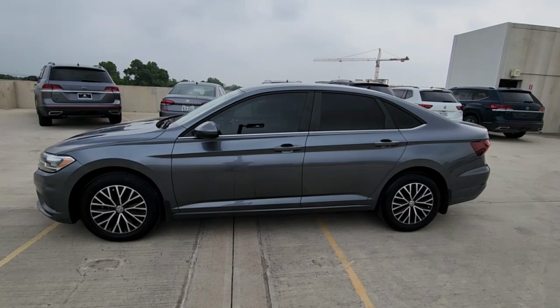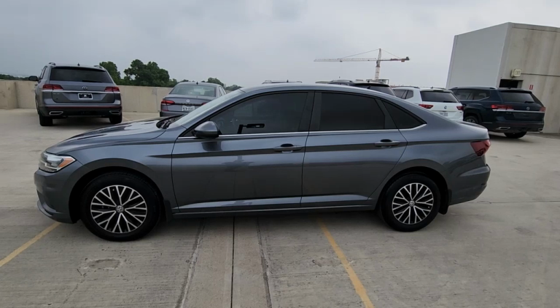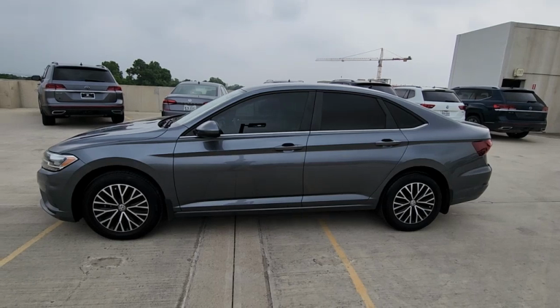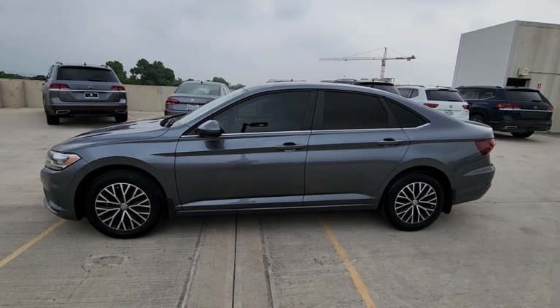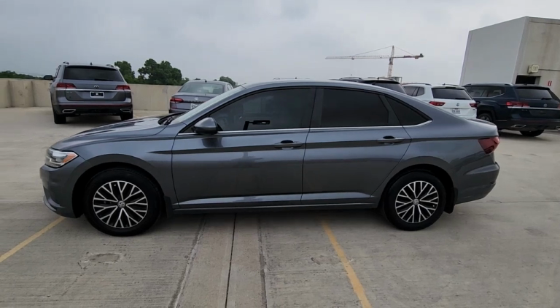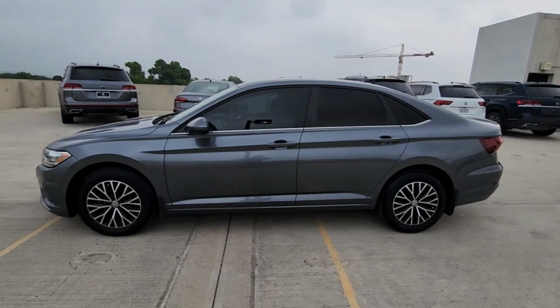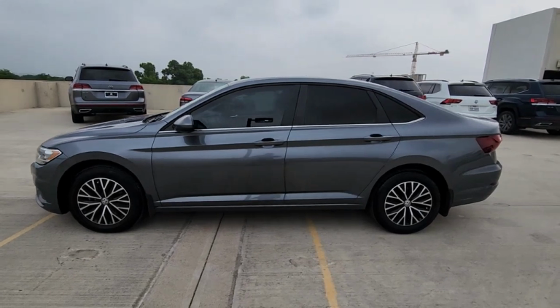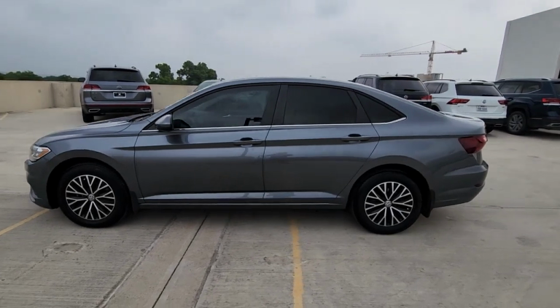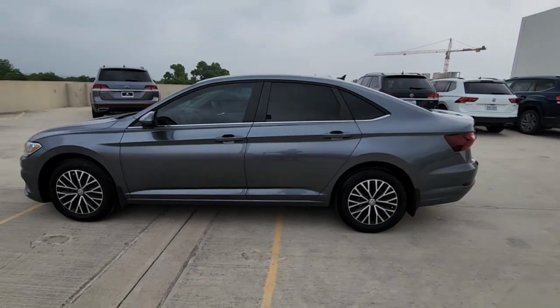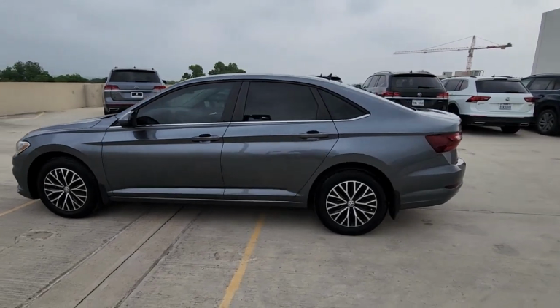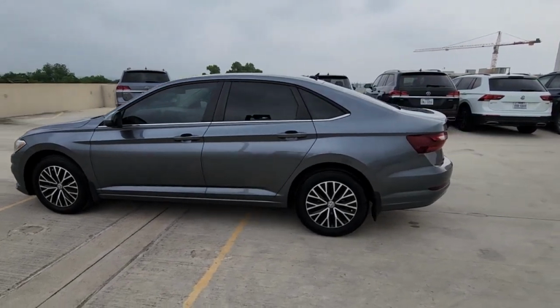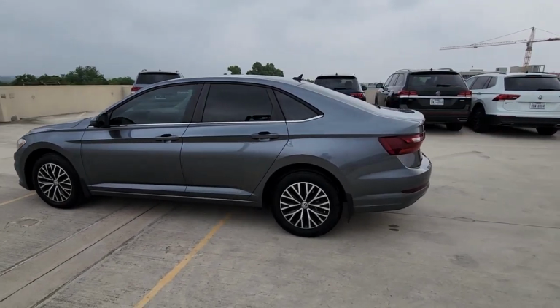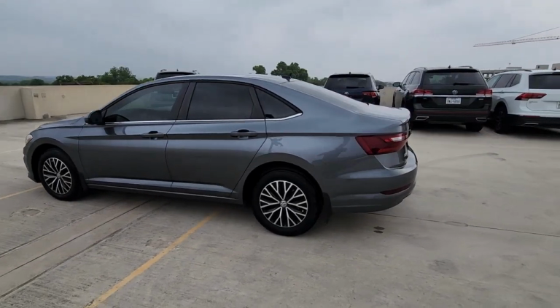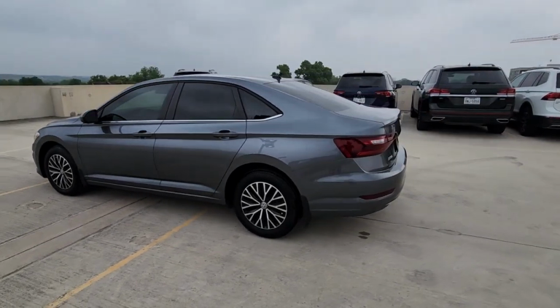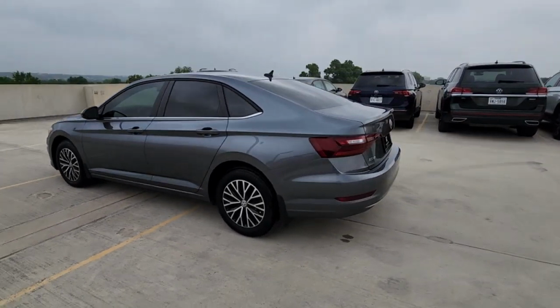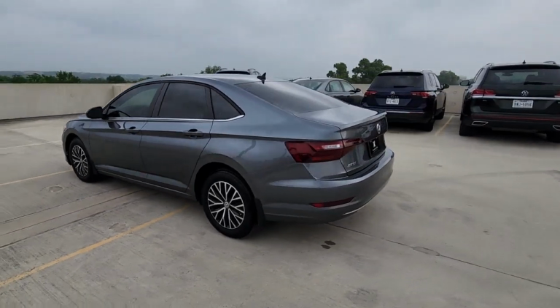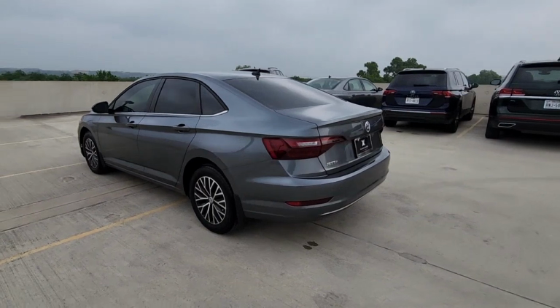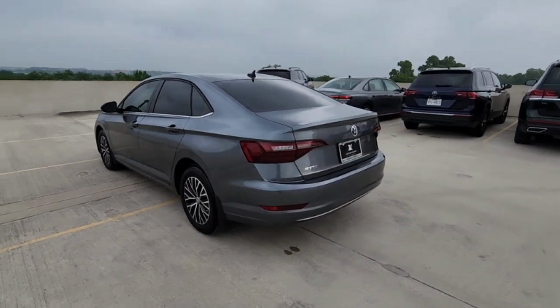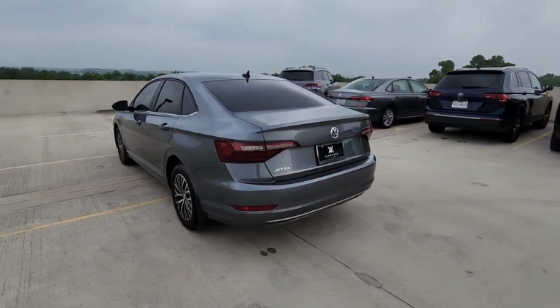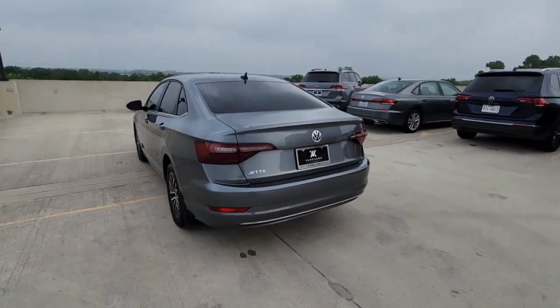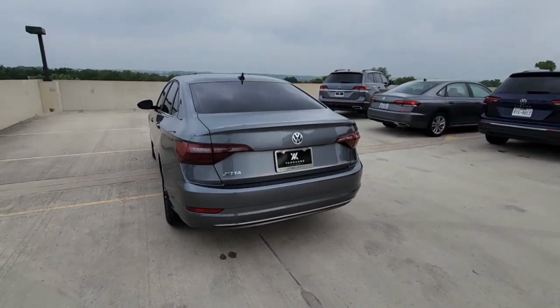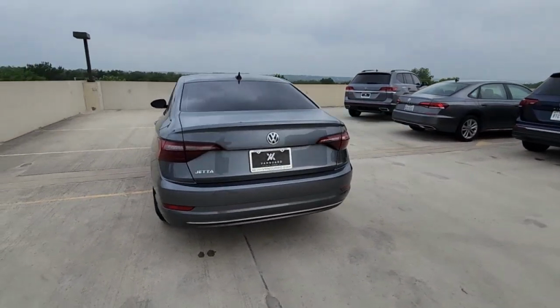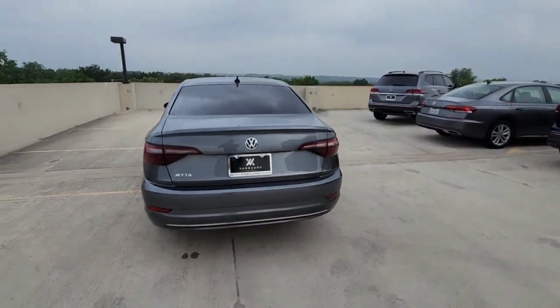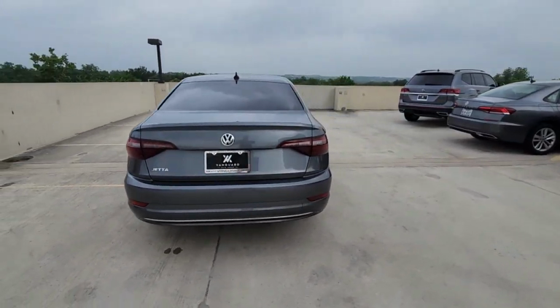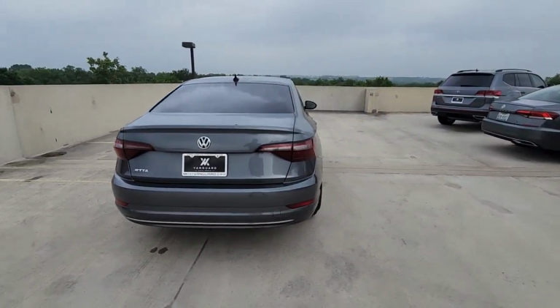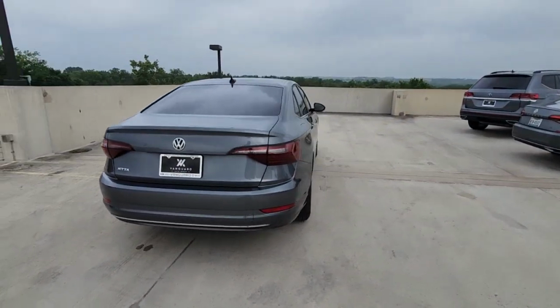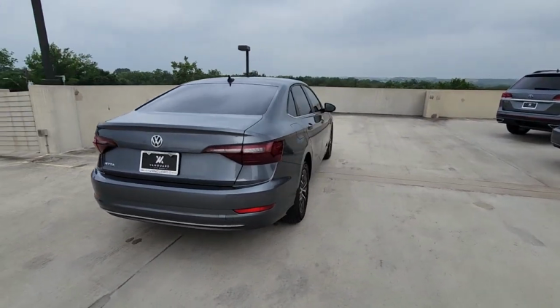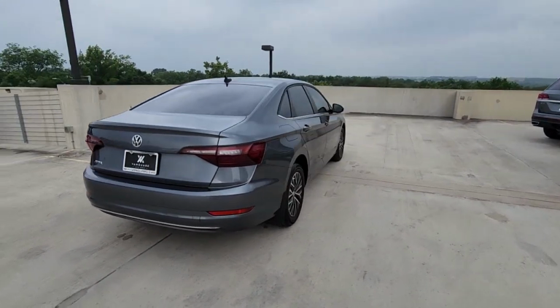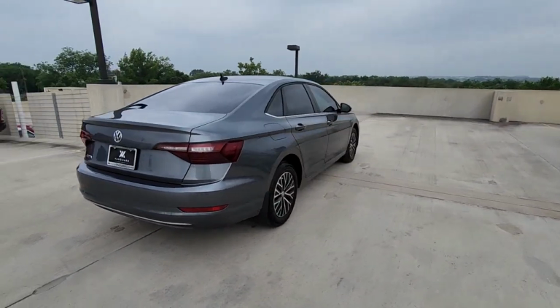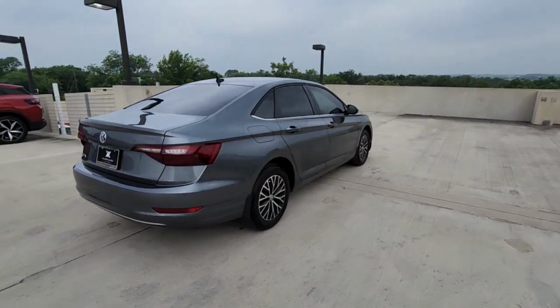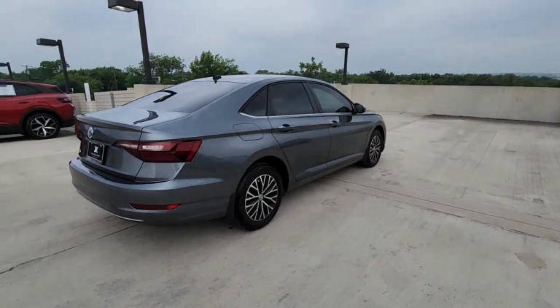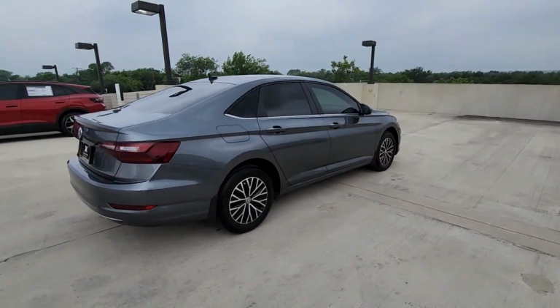You'll have love at first sight with the 2021 Volkswagen Jetta. This vehicle is an outstanding buy with fewer than 15,000 miles on the odometer.